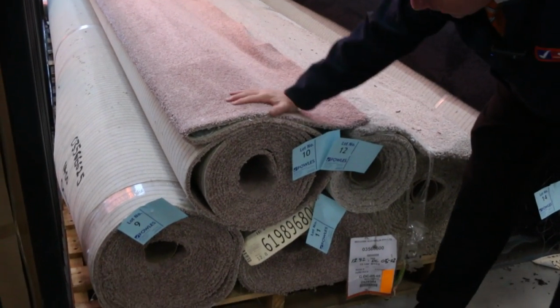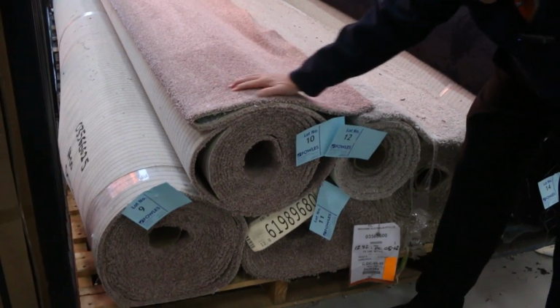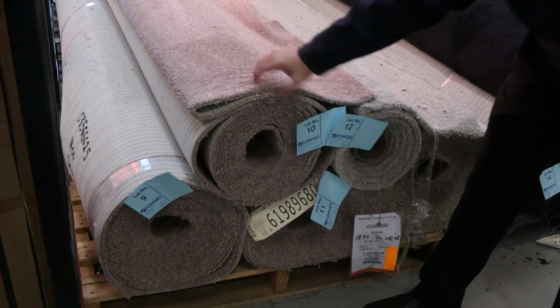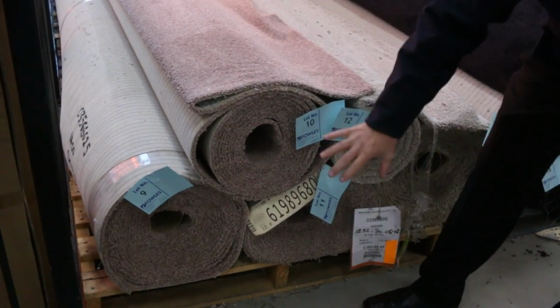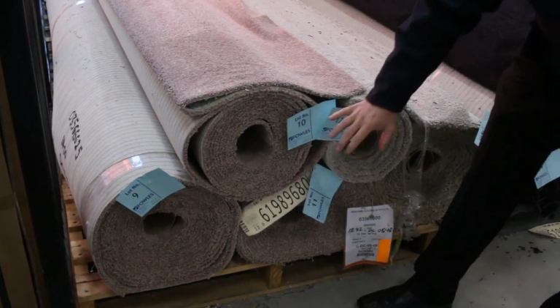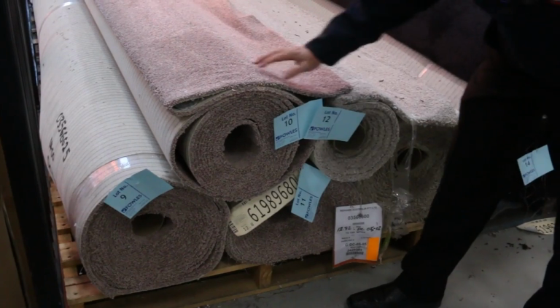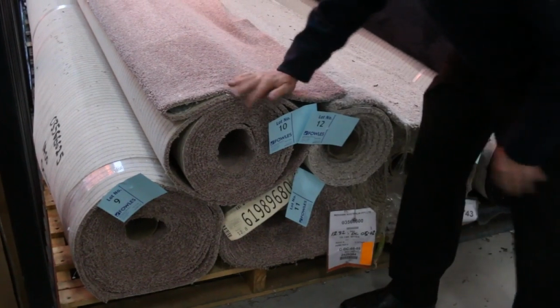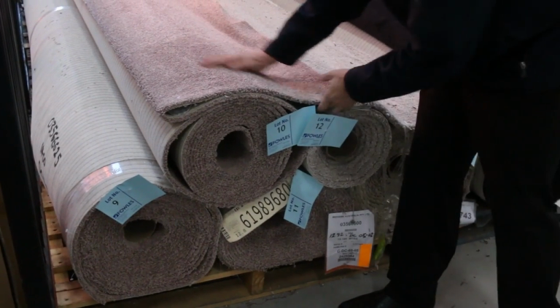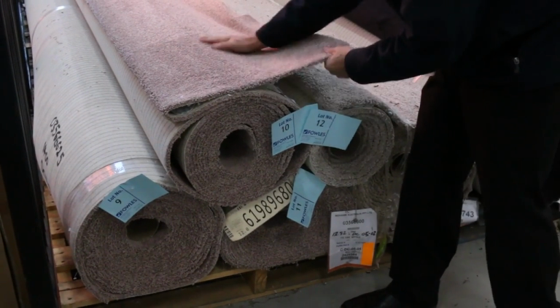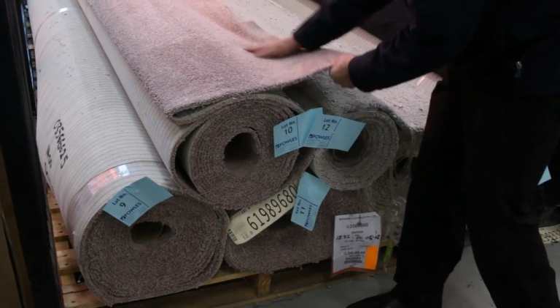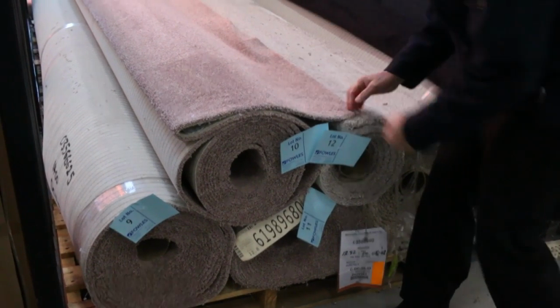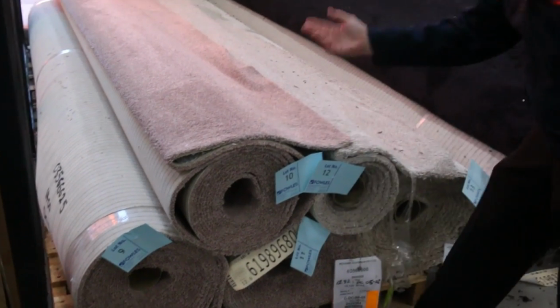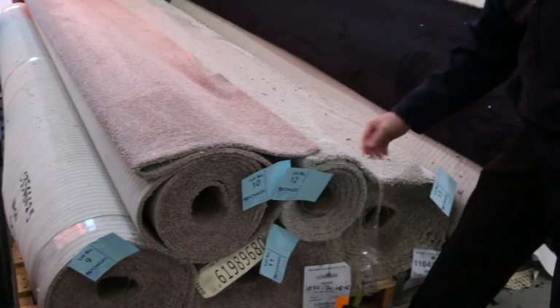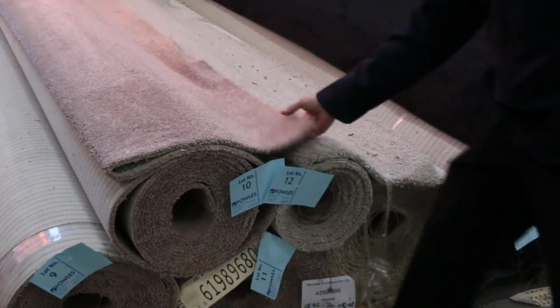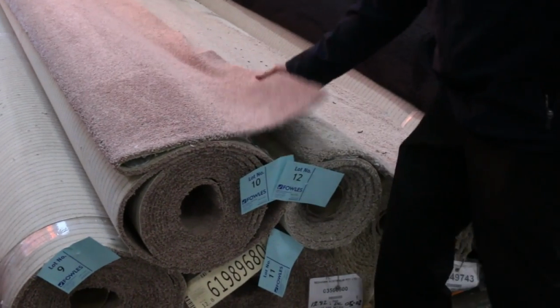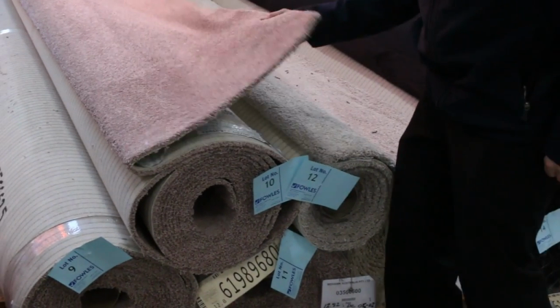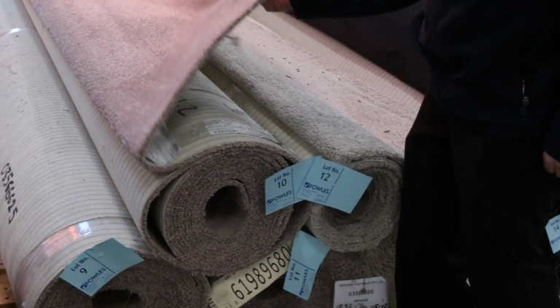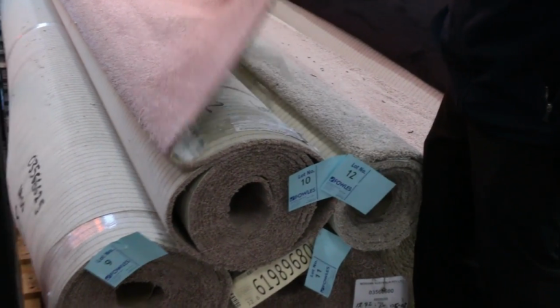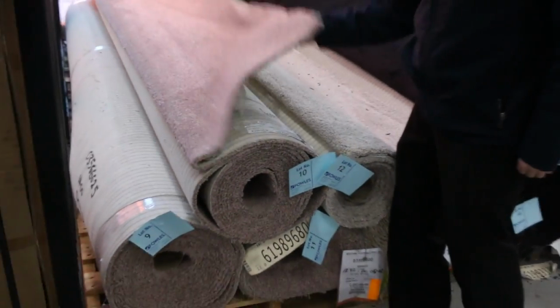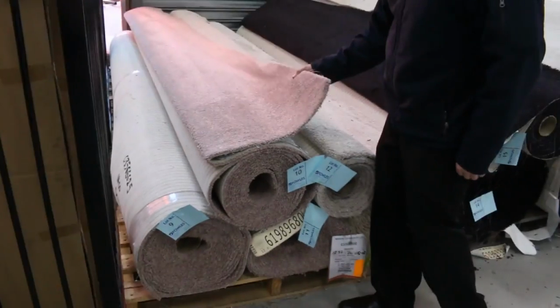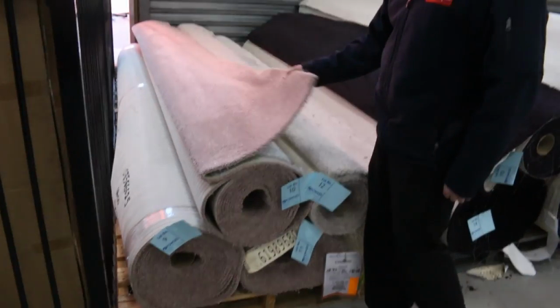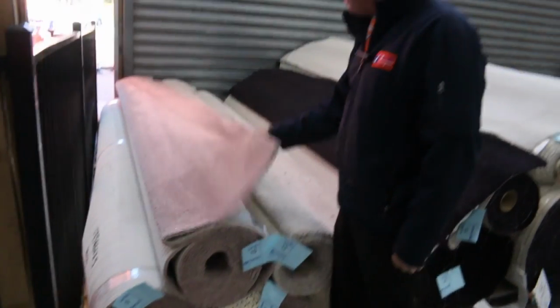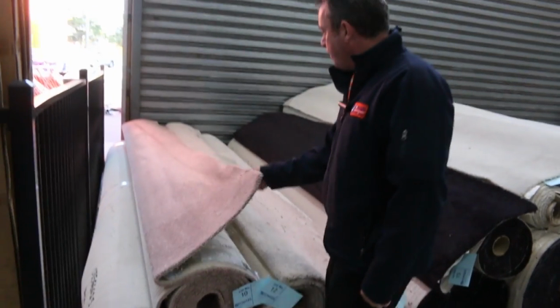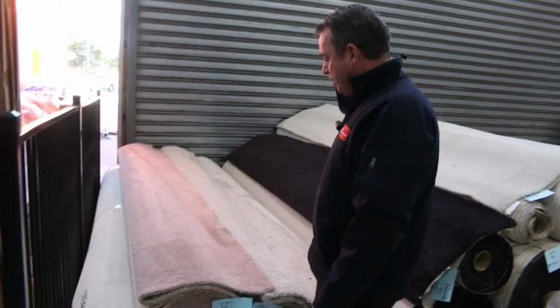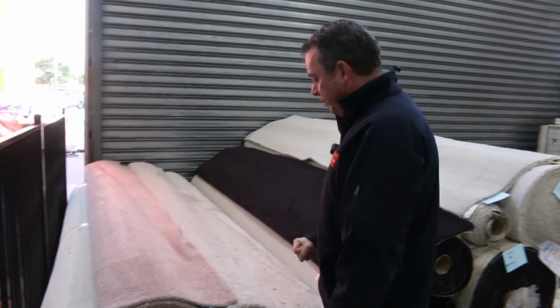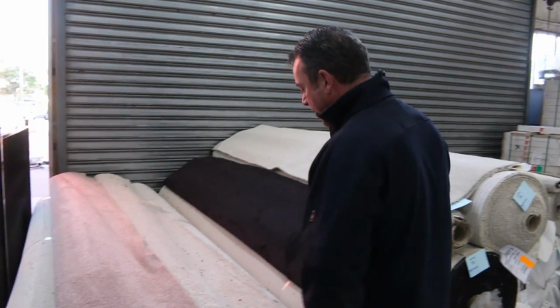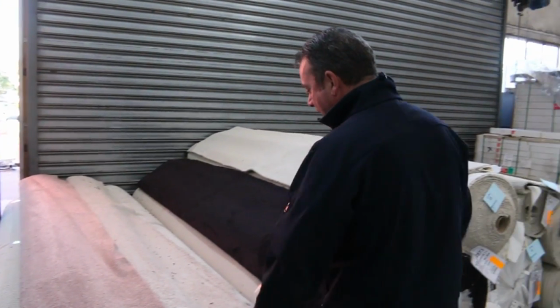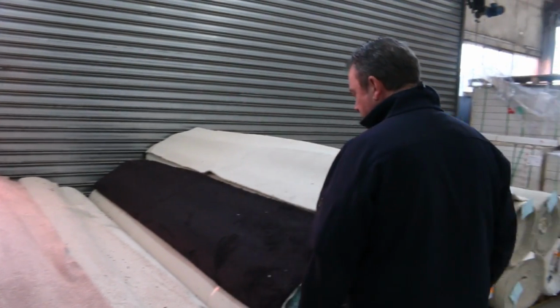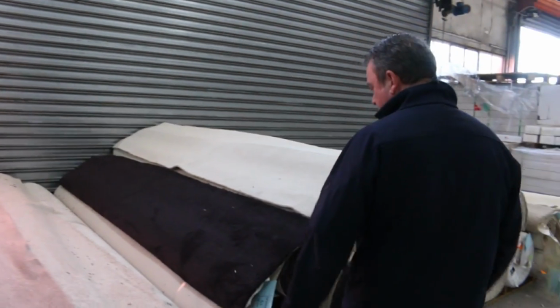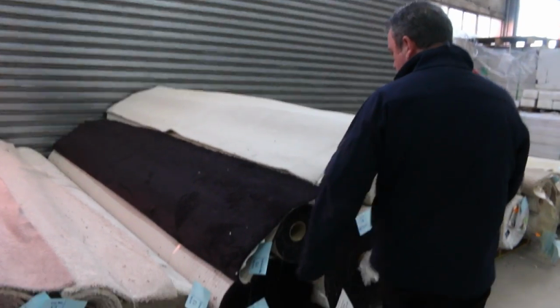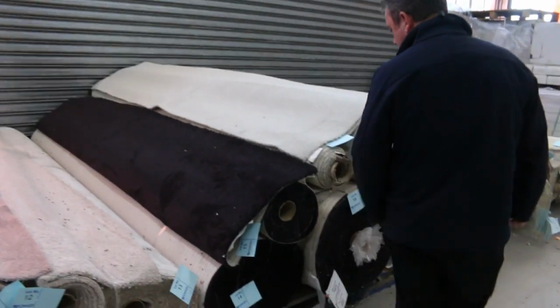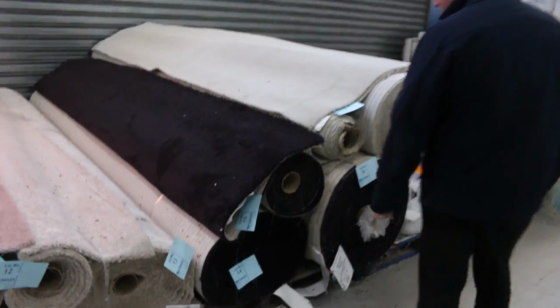Have a look at these ones here right towards the start of the auction. Nice sort of dusky pink colour. It'll probably sell for around about $25 to $30 a metre. Now that type of carpet off the shelf, you'd normally be looking at around about $150 to $160 a metre.